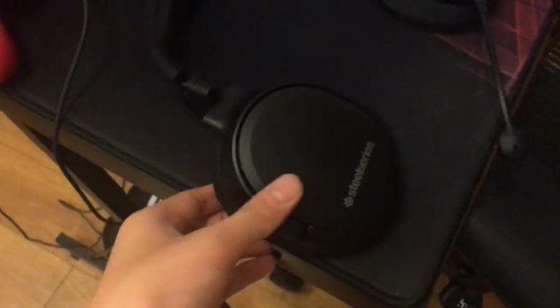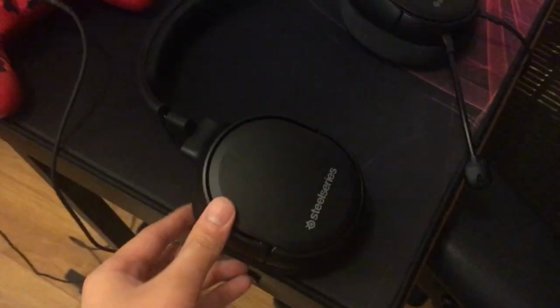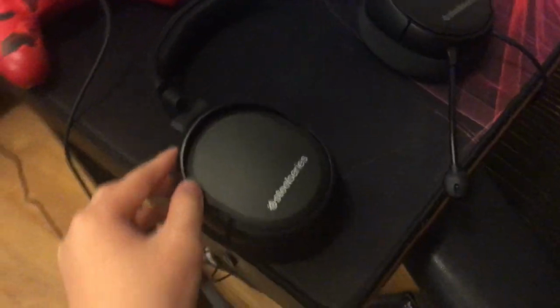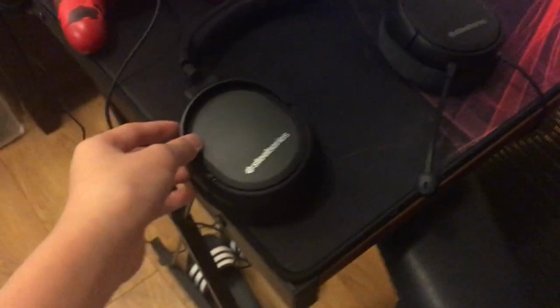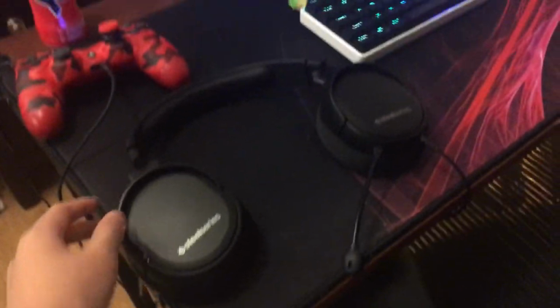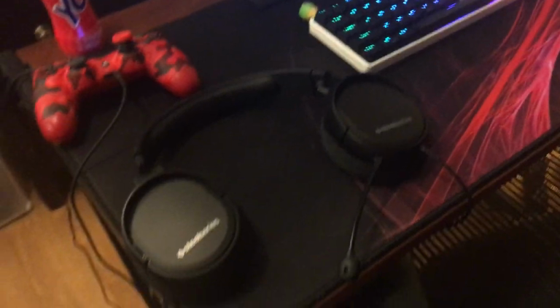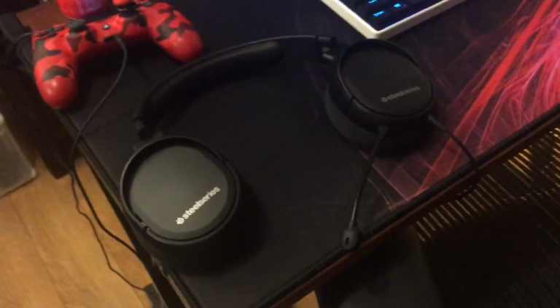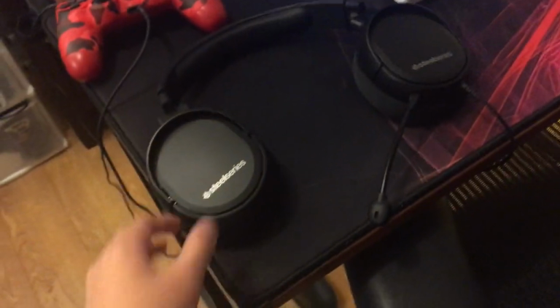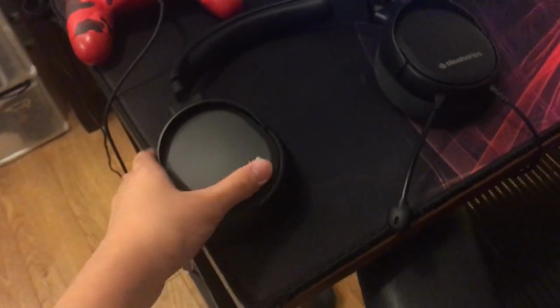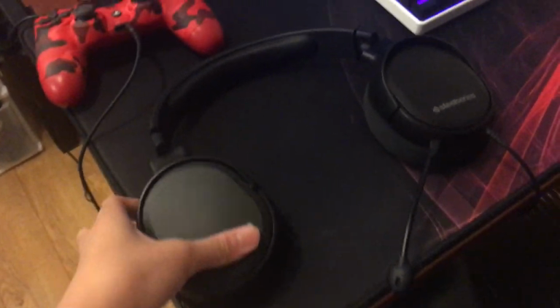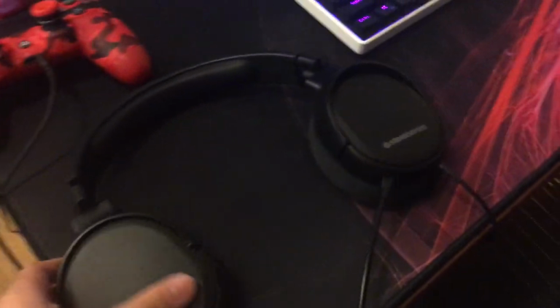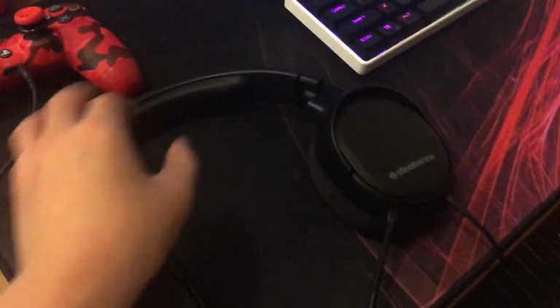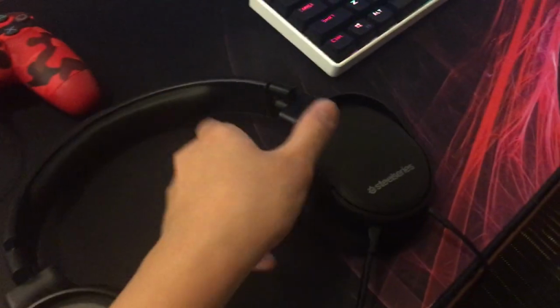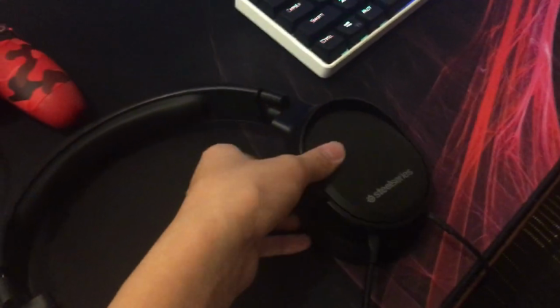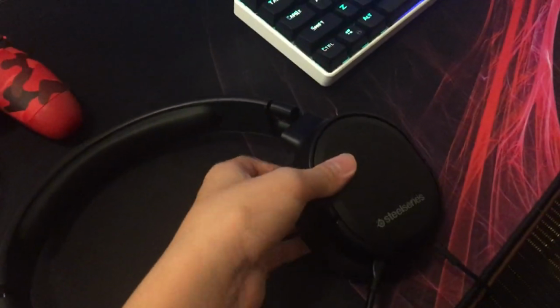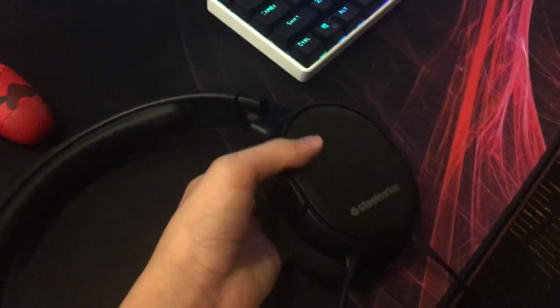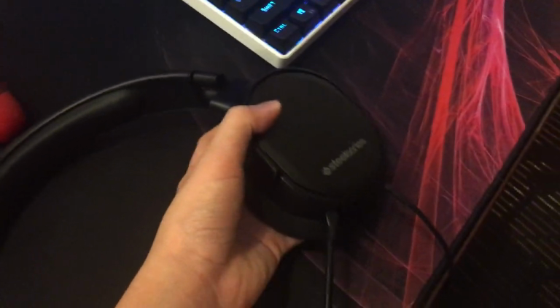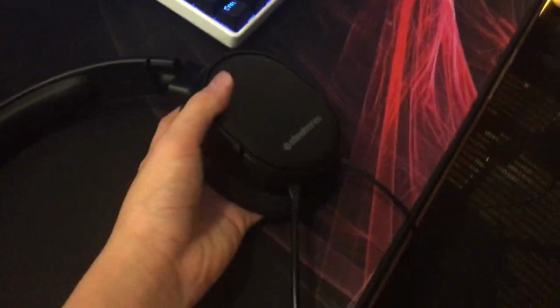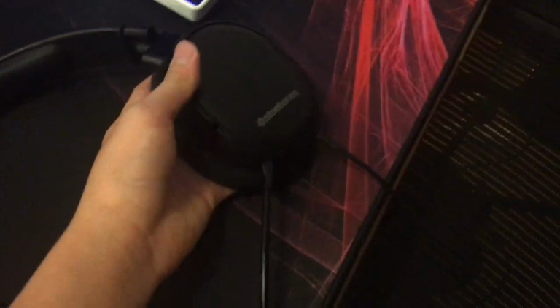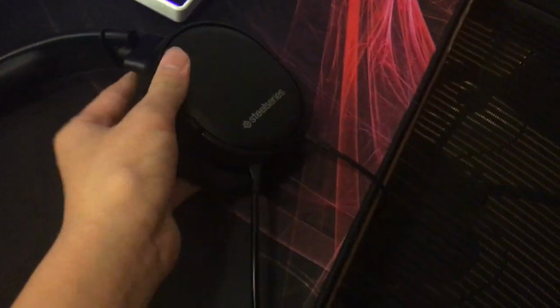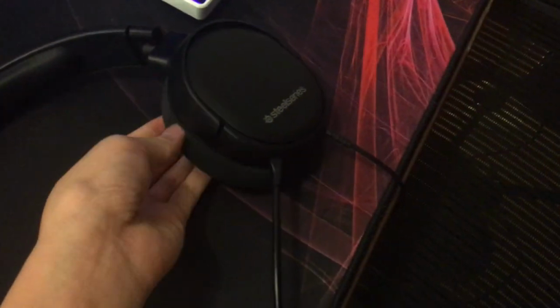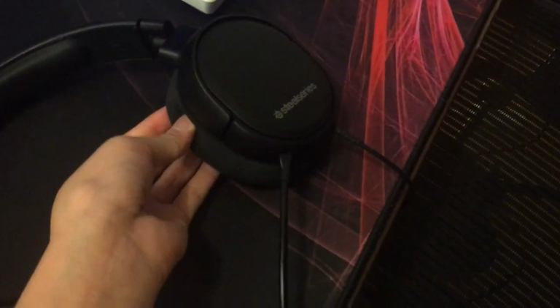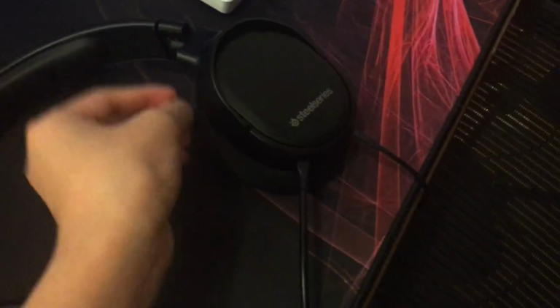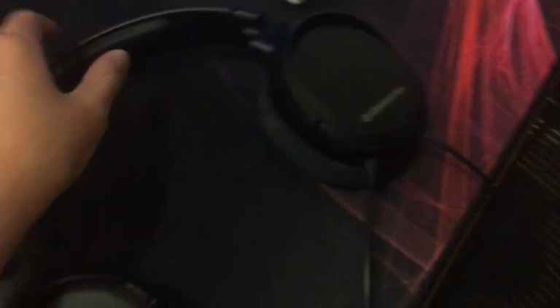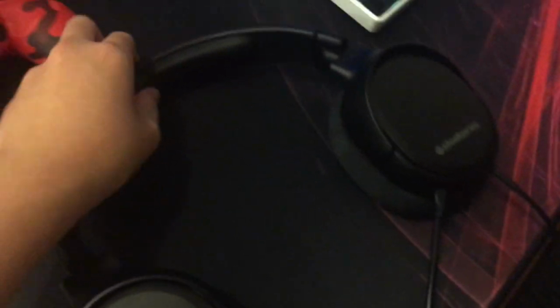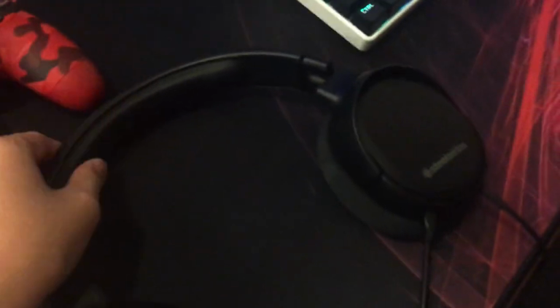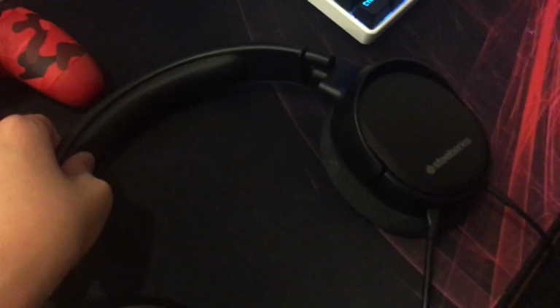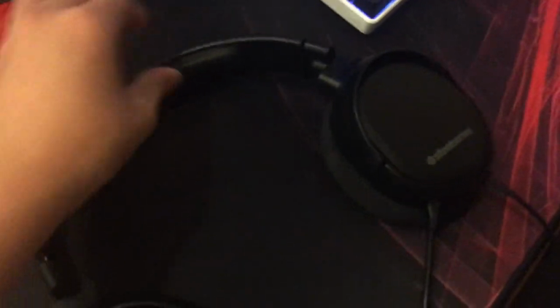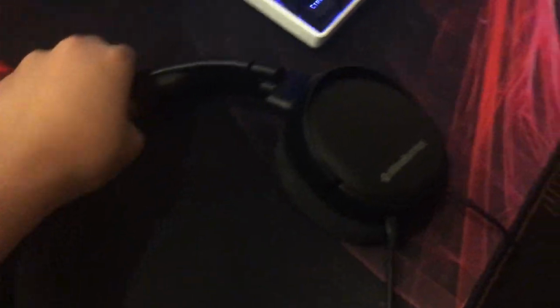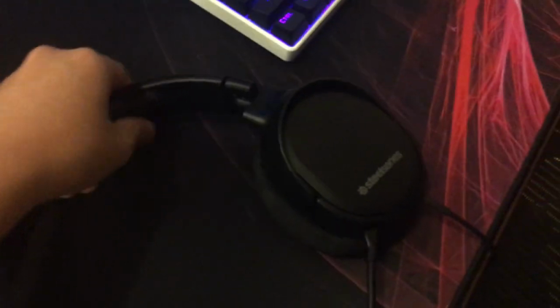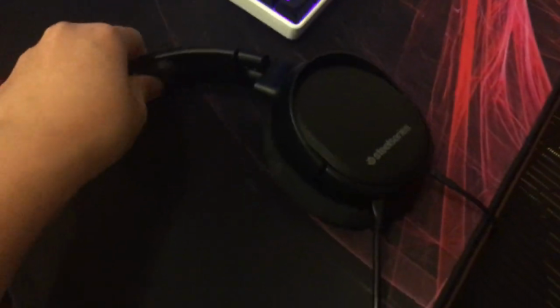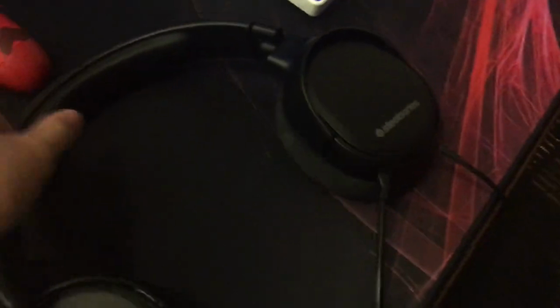Here's my headset. I got some questions about this. This is the SteelSeries Arctis 1. It's 65 Canadian dollars — it's like $40 US — and it's really good.